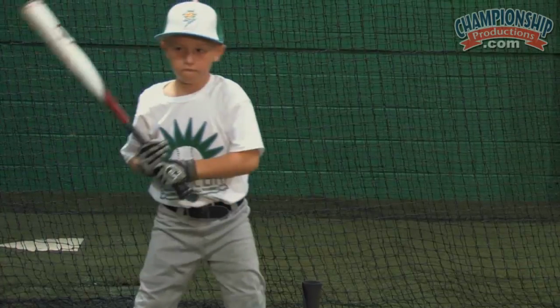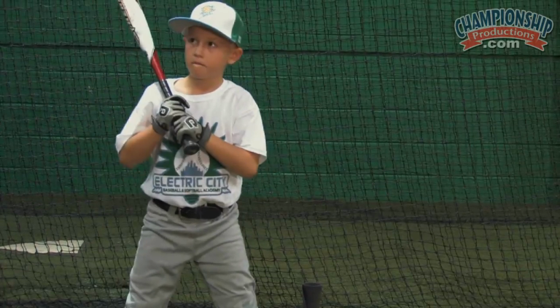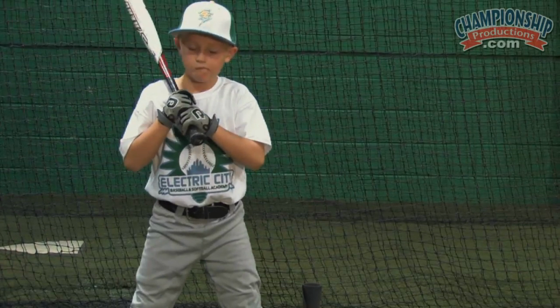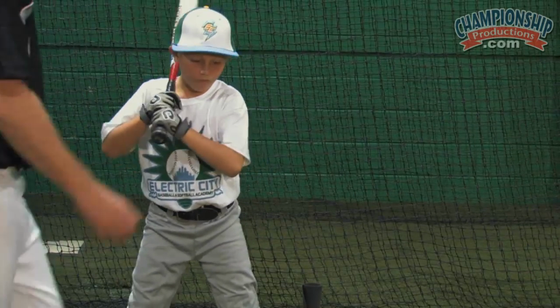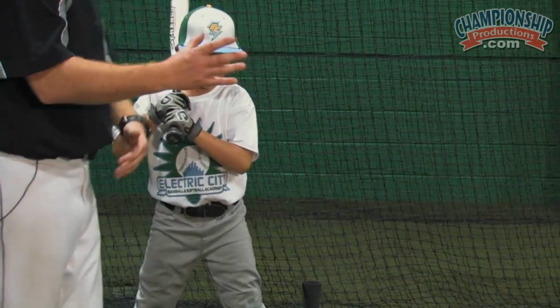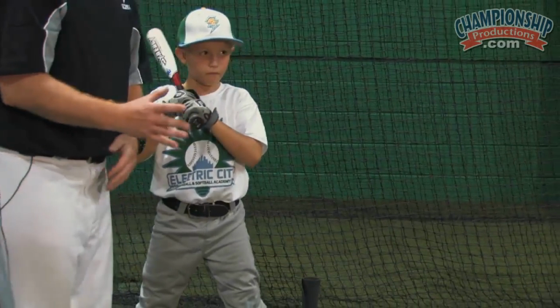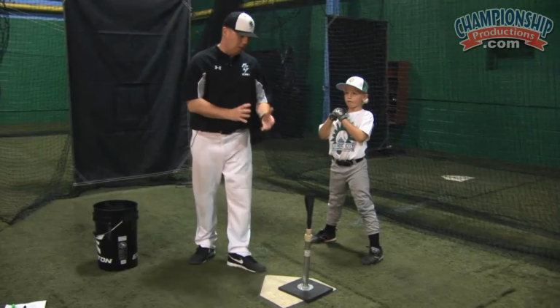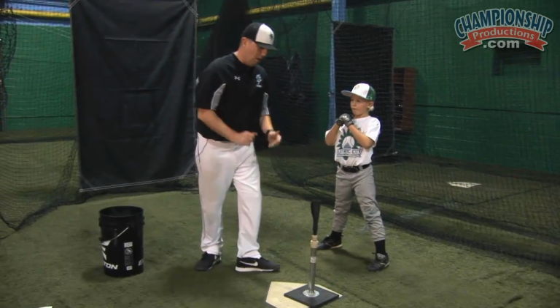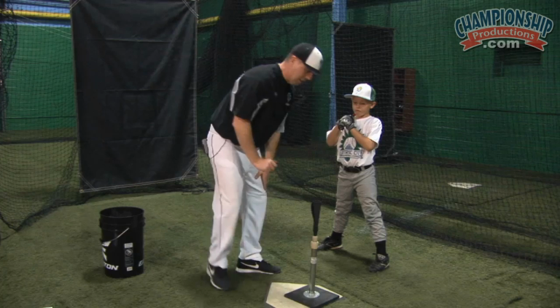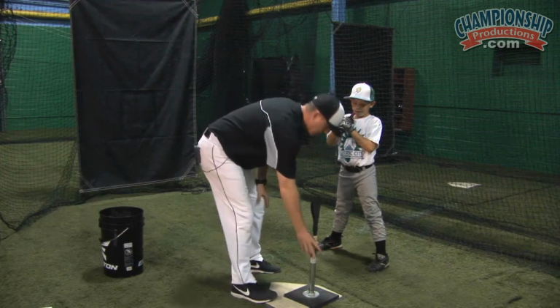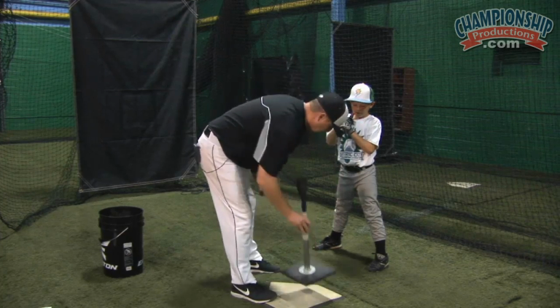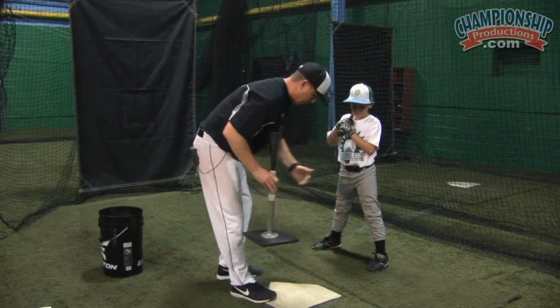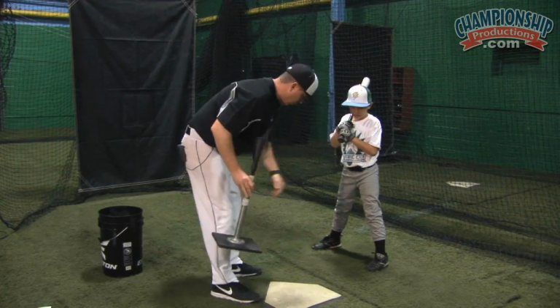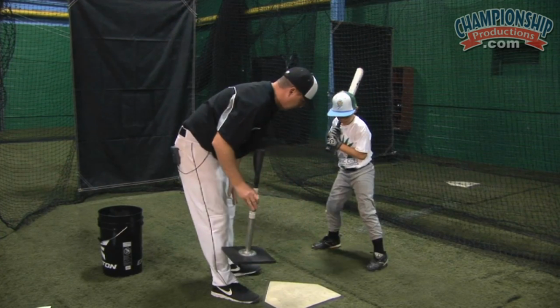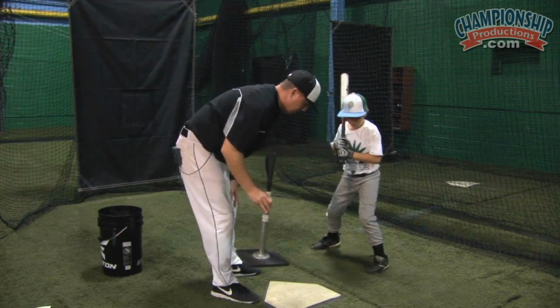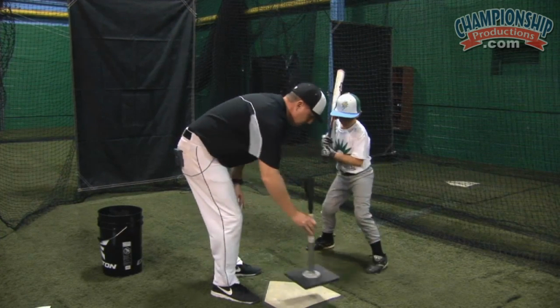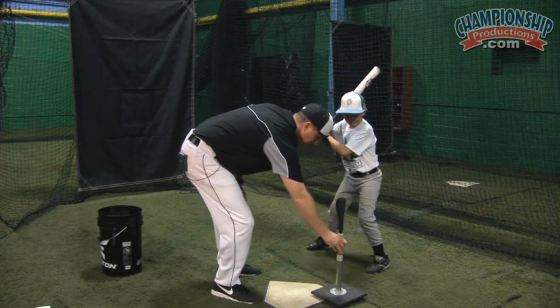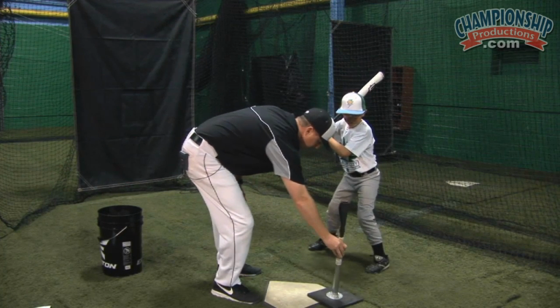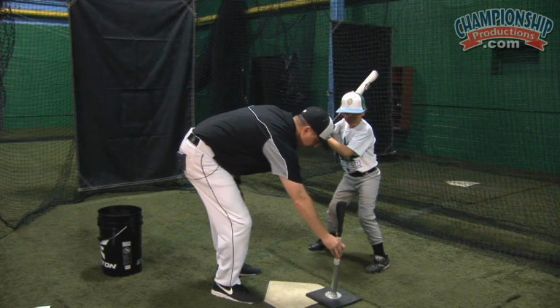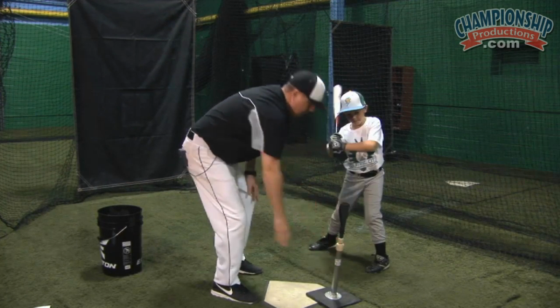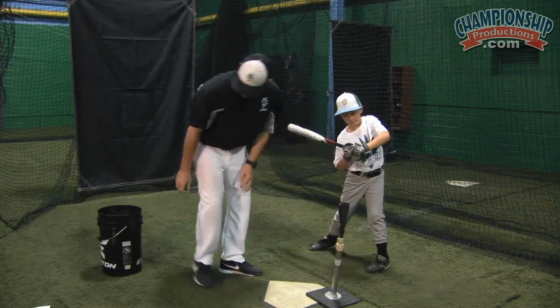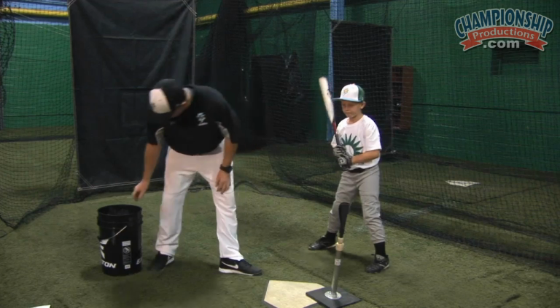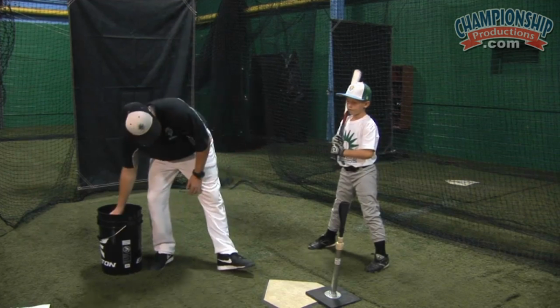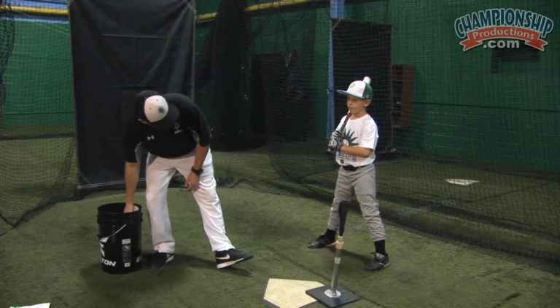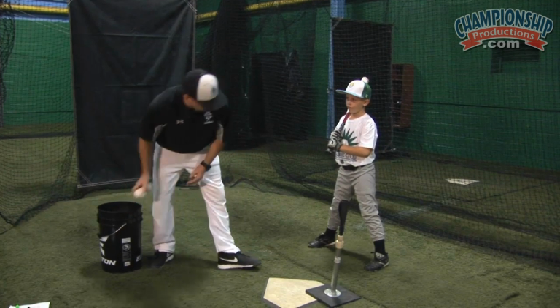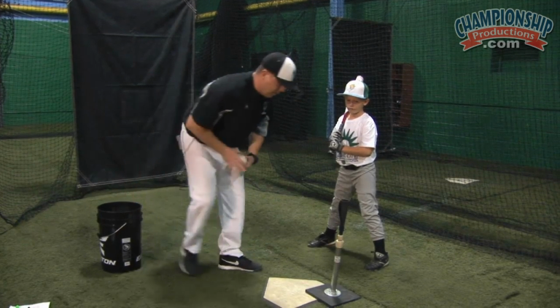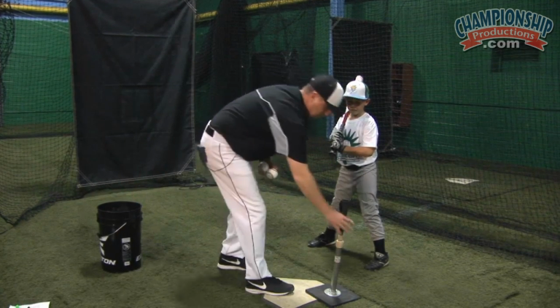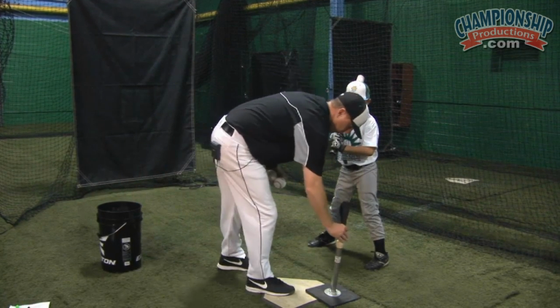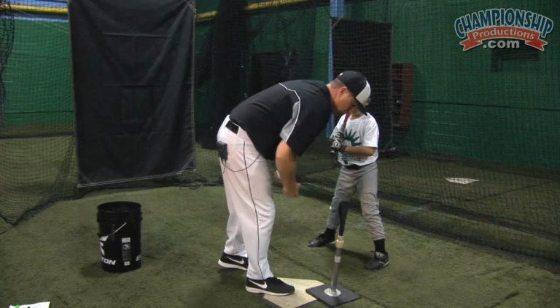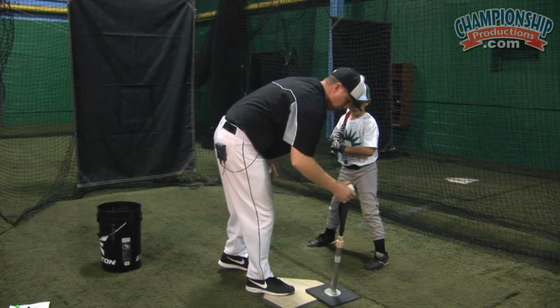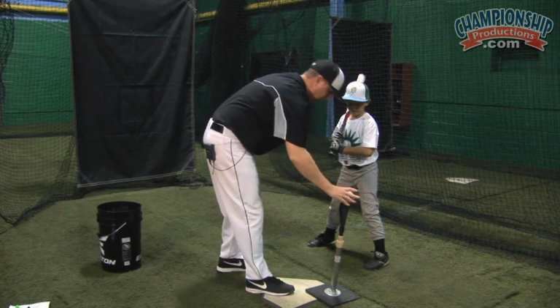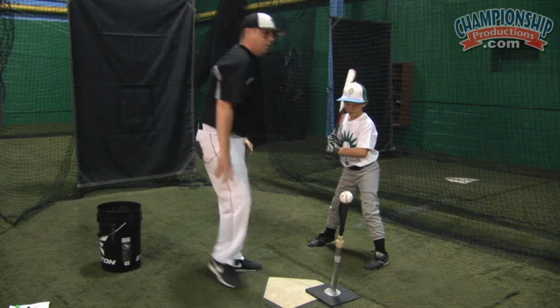Make sure we're pivoting up on that back side. Now we're going to use the tee off an inside pitch. Set up a little closer, get your feet right. Now our contact point is off the front of the front foot.